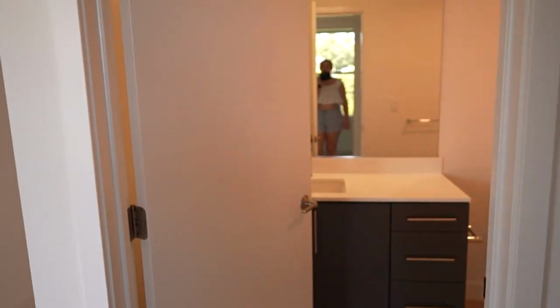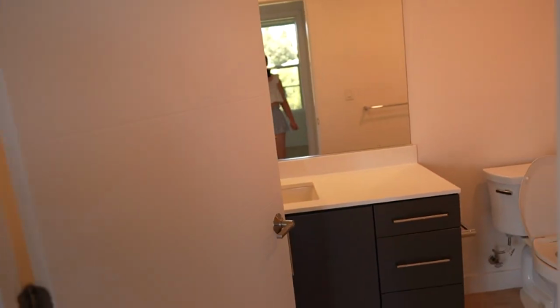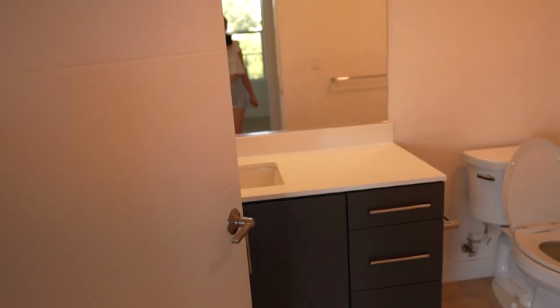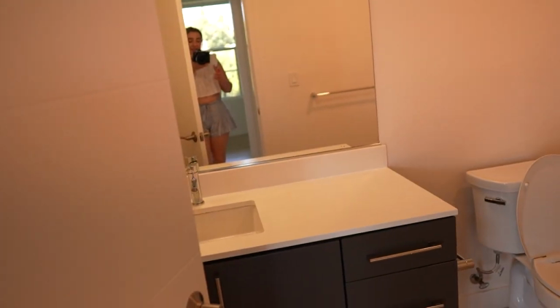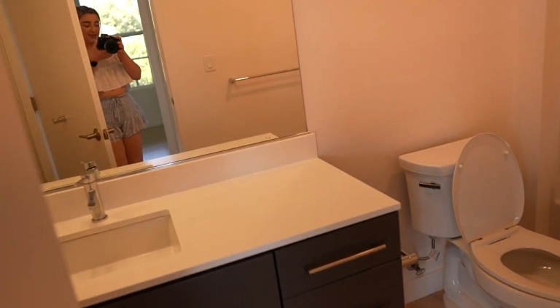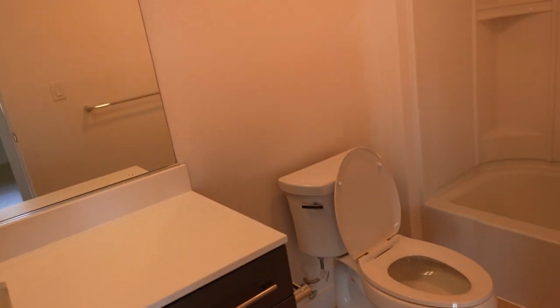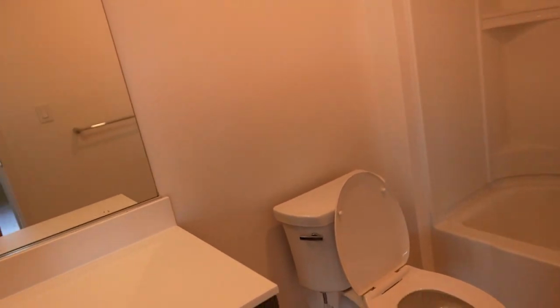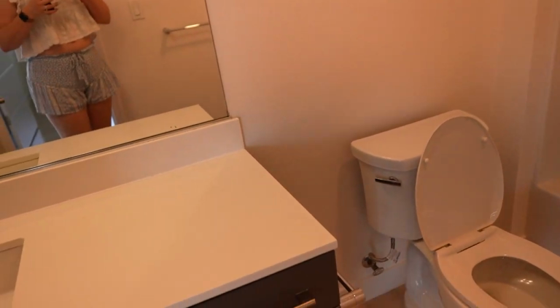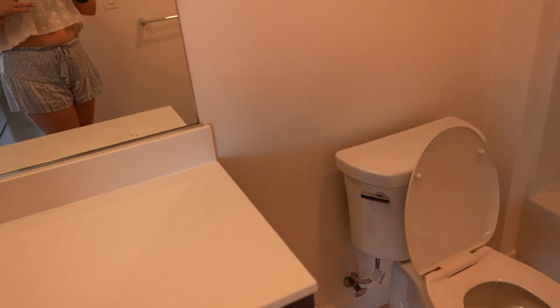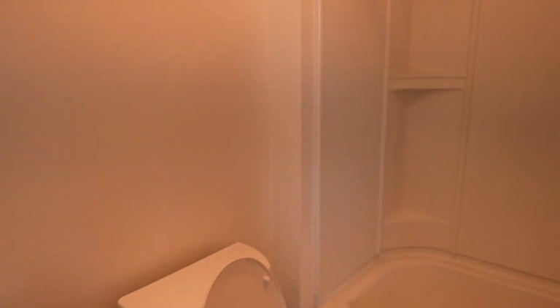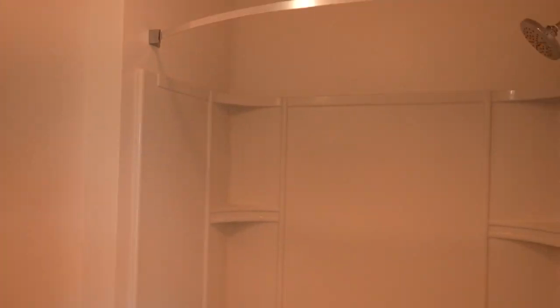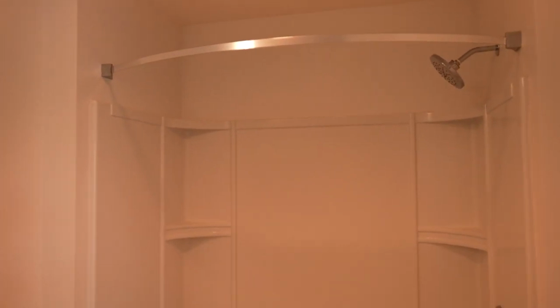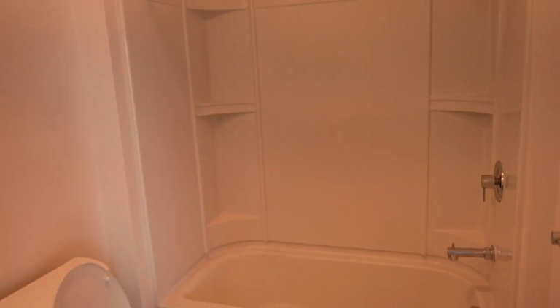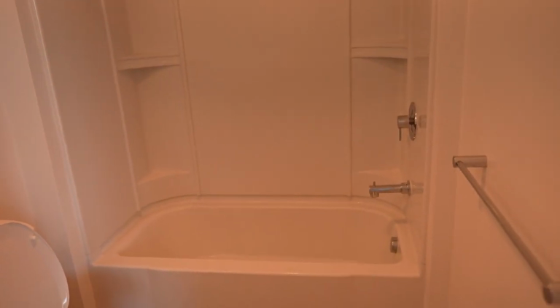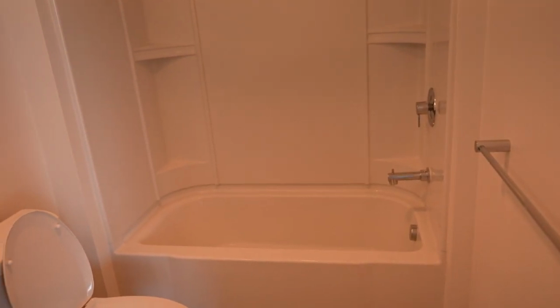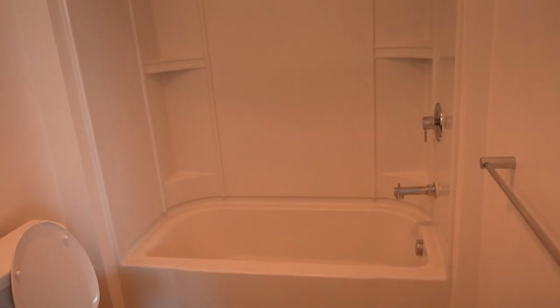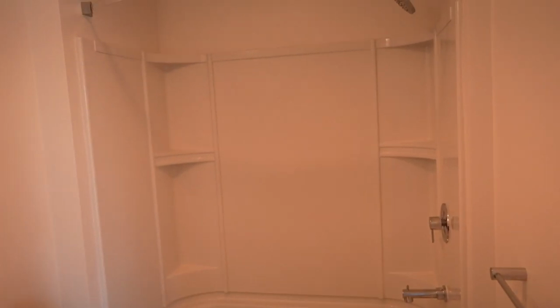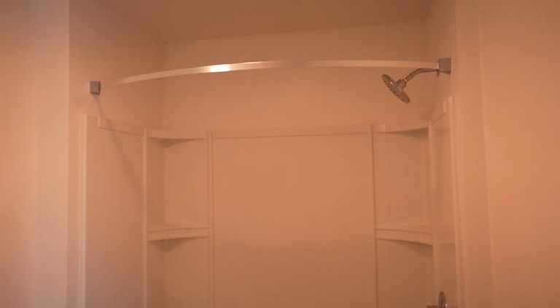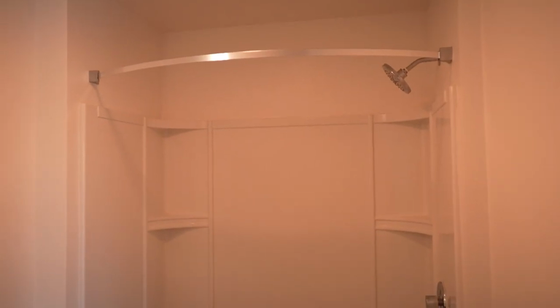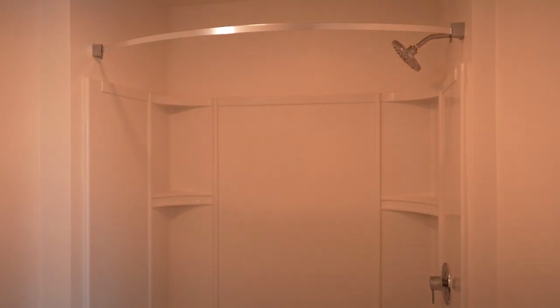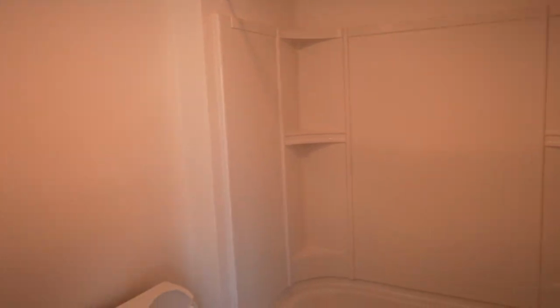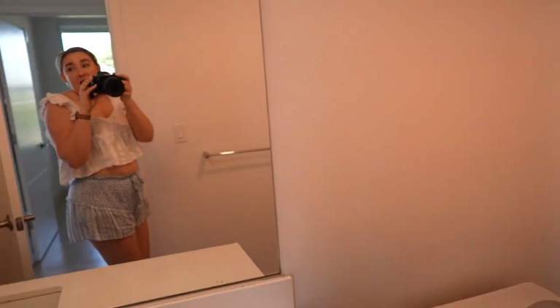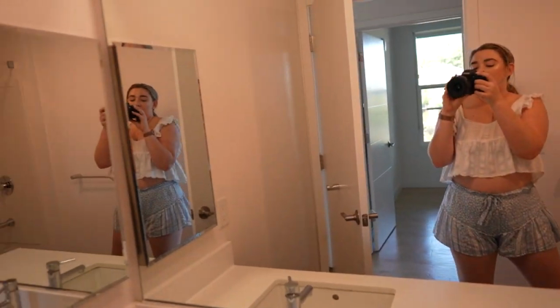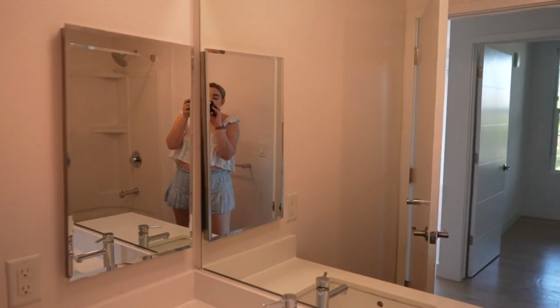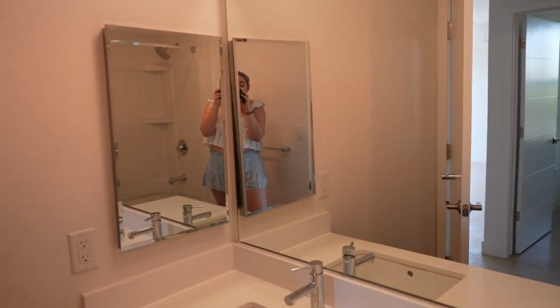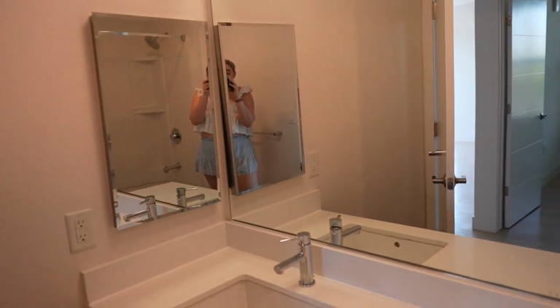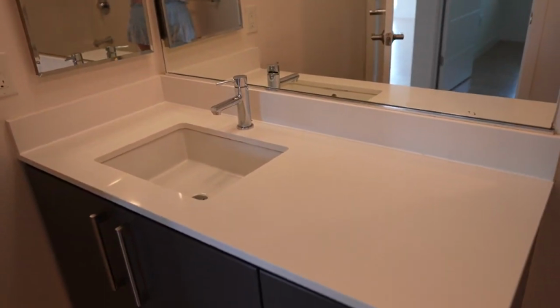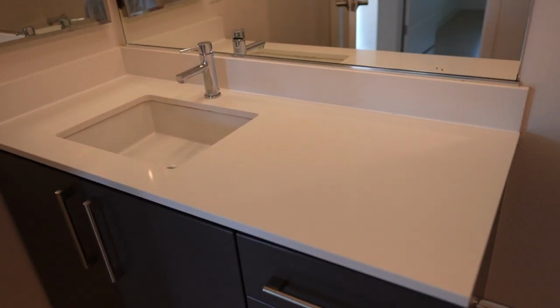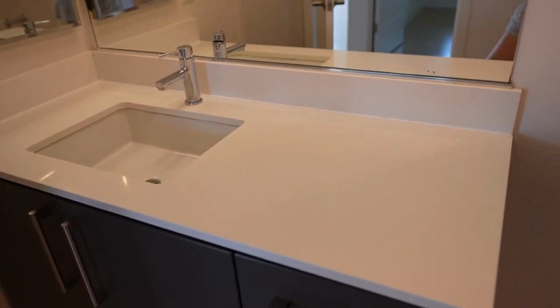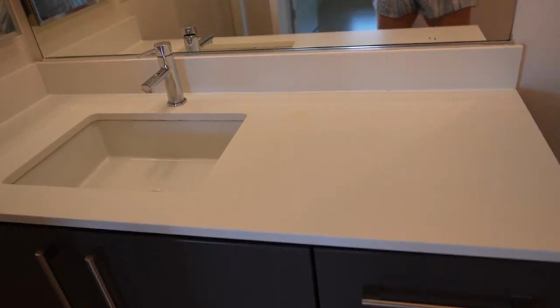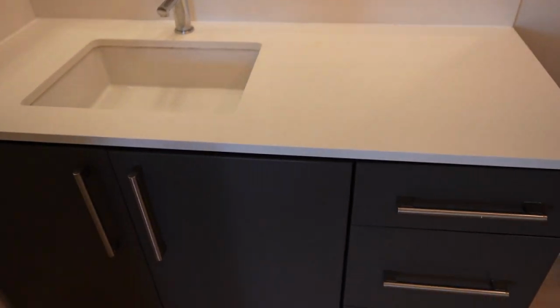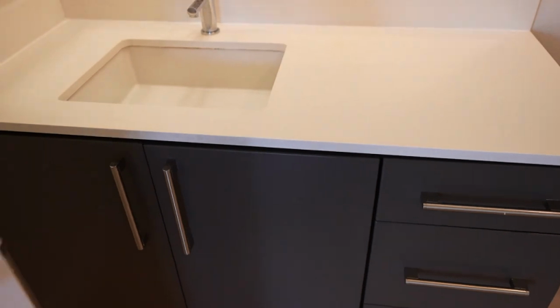And lastly, we have the open bathroom. So if we have guests over, they can come in here. This one actually has a tub instead of just a shower situation. It has the medicine cabinet and a nice large vanity.